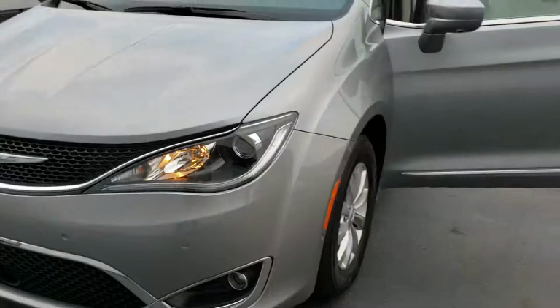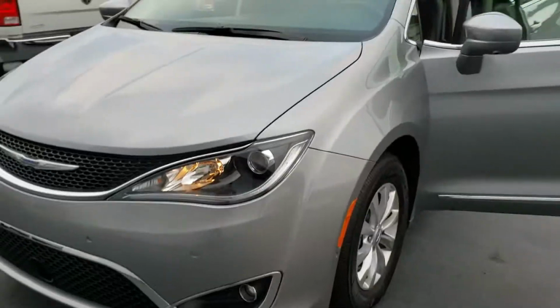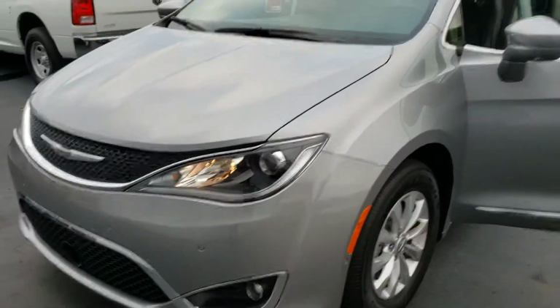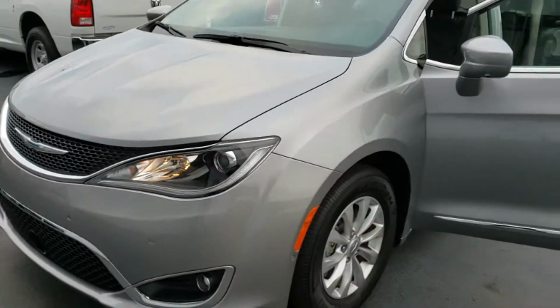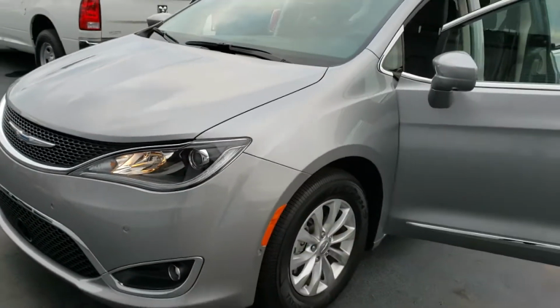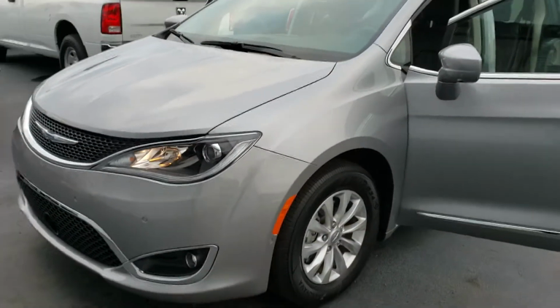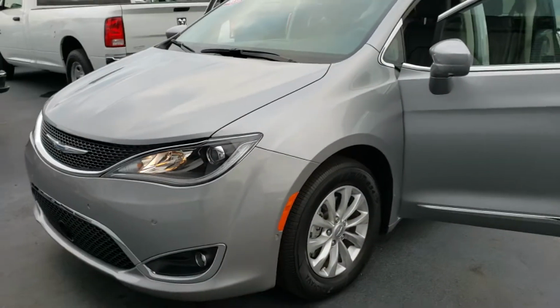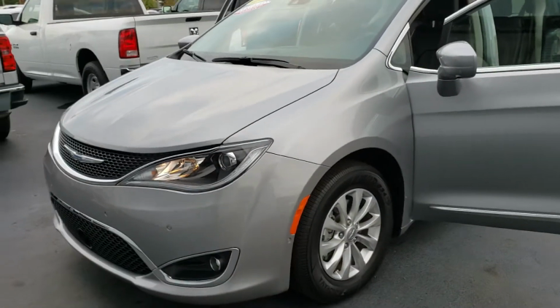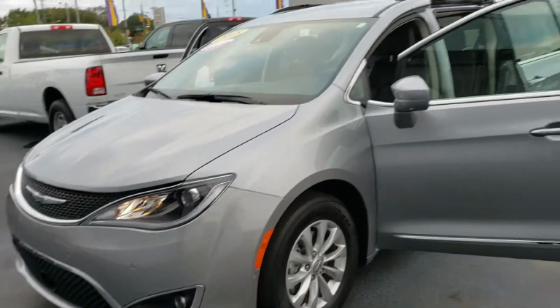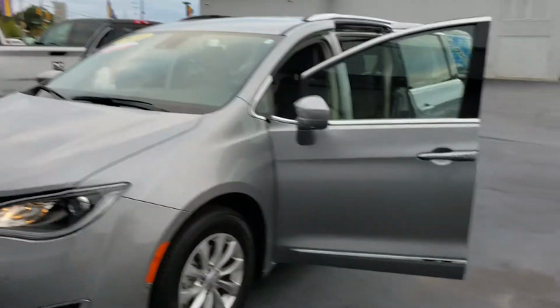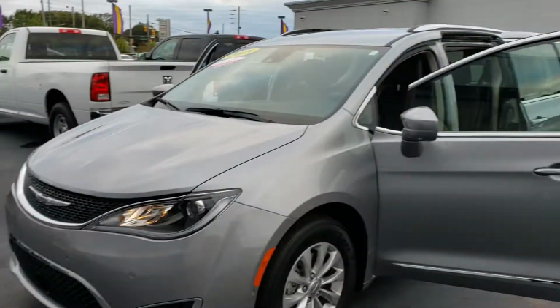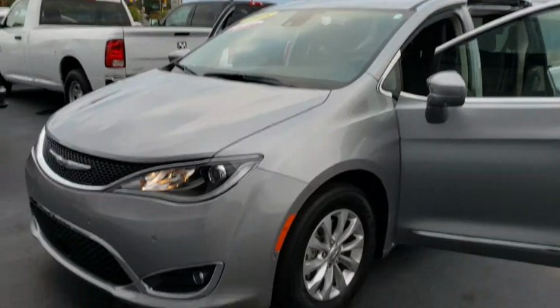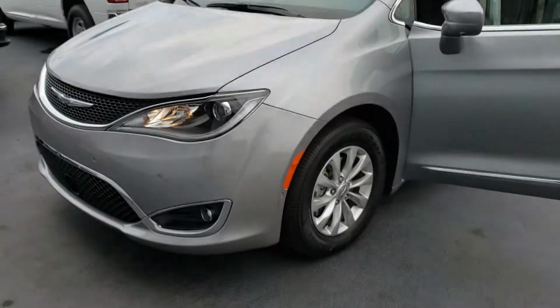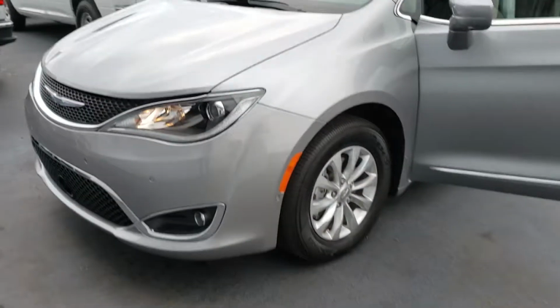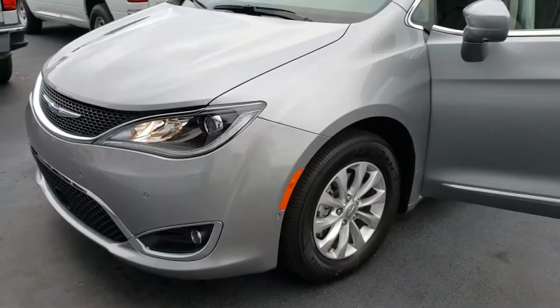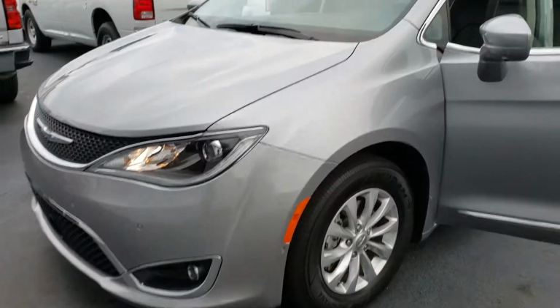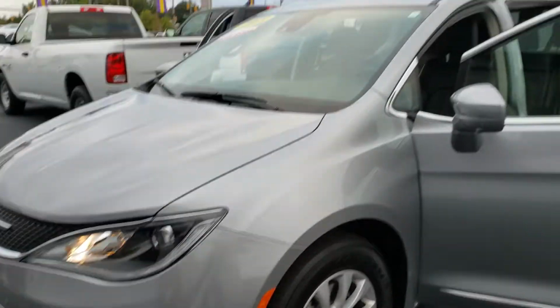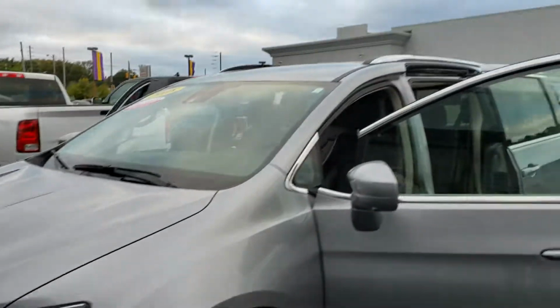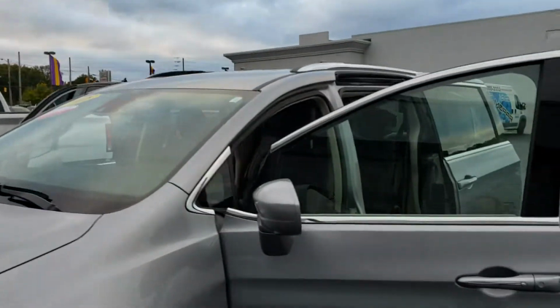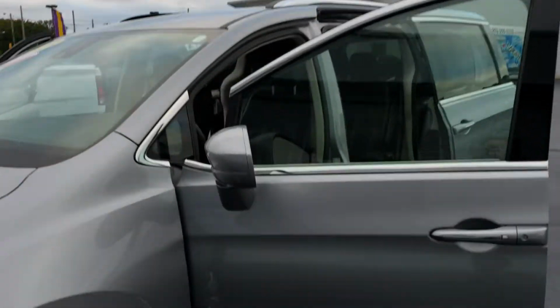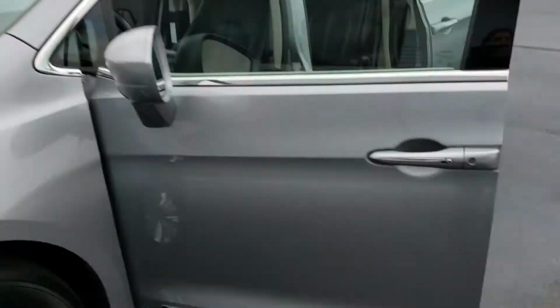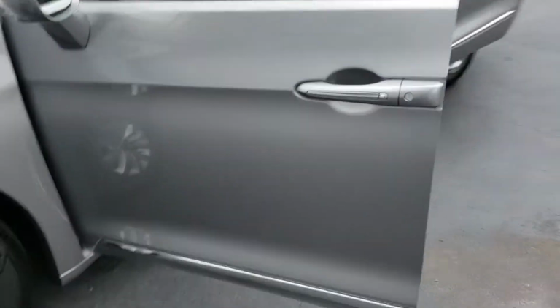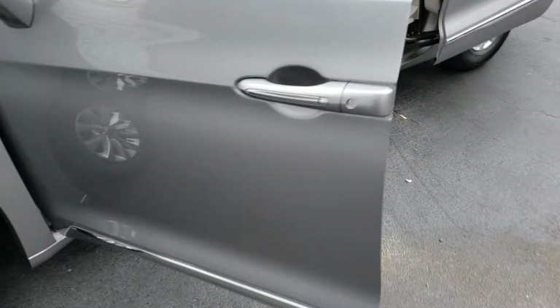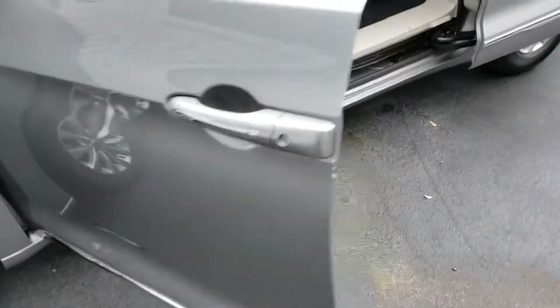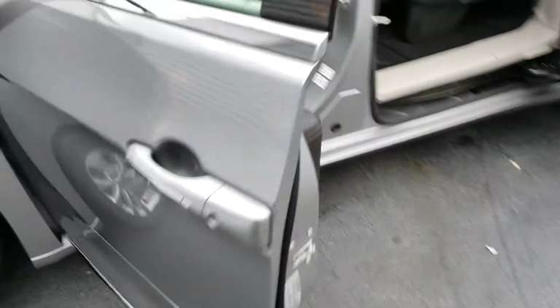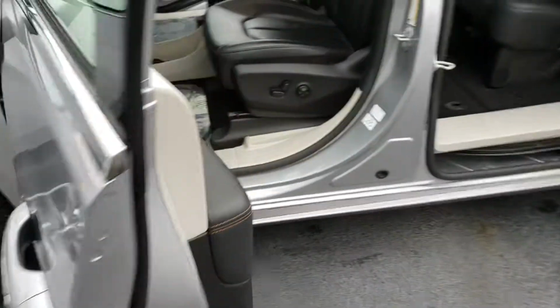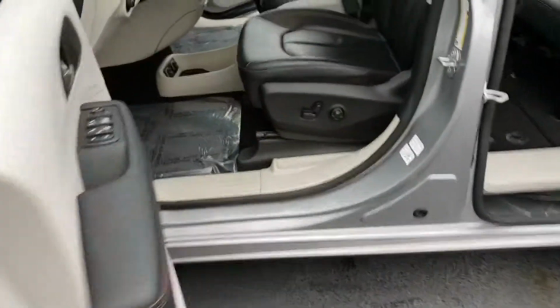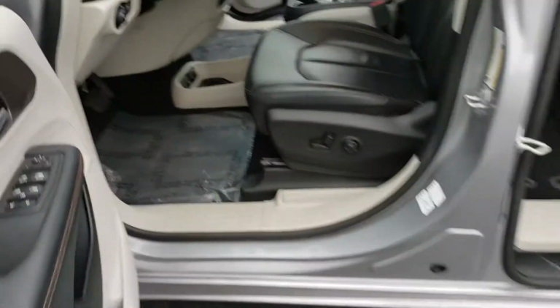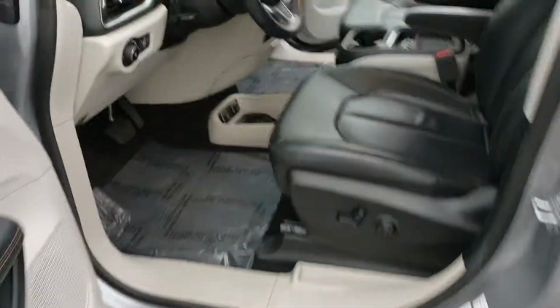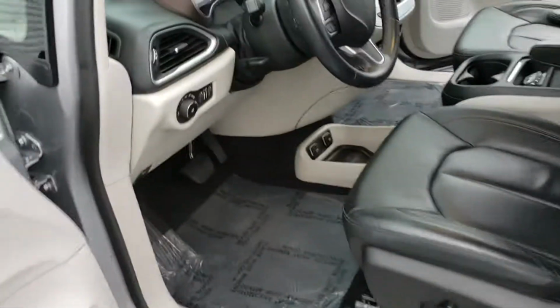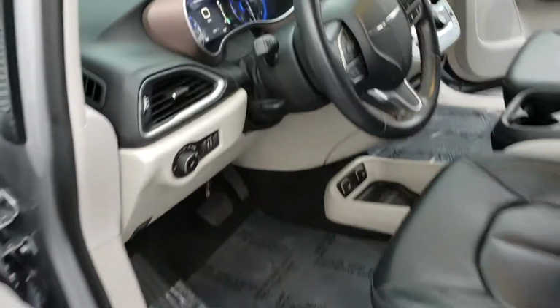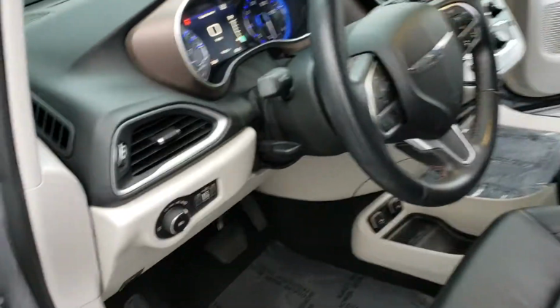Hey Greg, this is the Pacifica that you inquired about — Touring L 2018 model with roughly 13,000 miles.